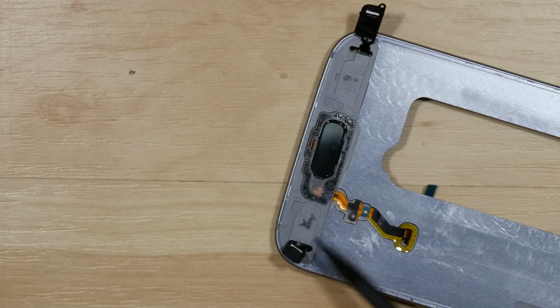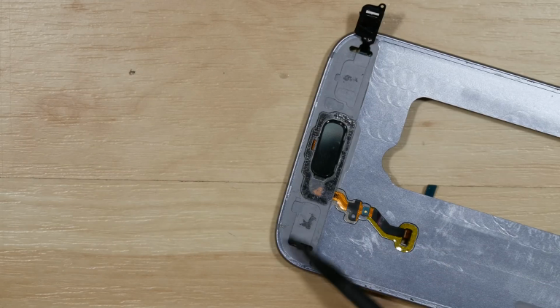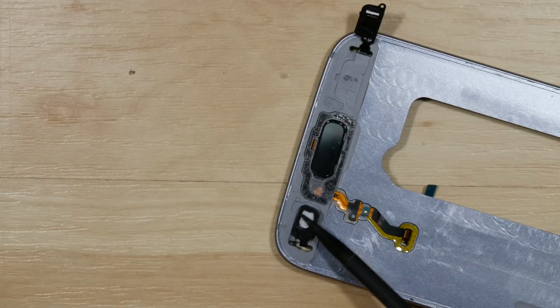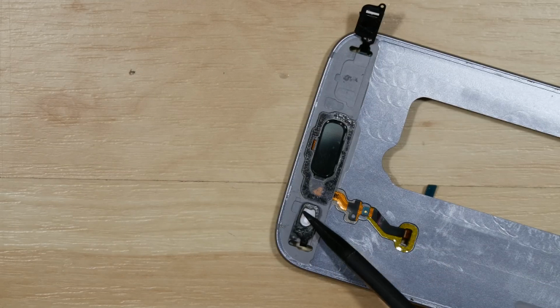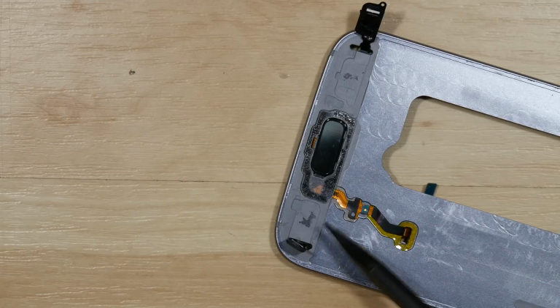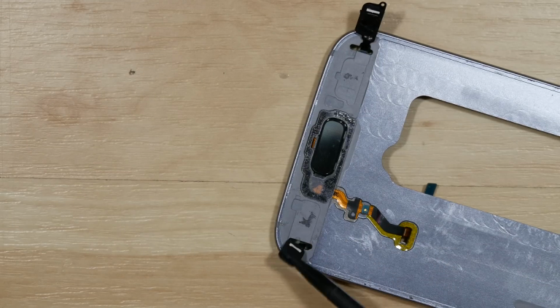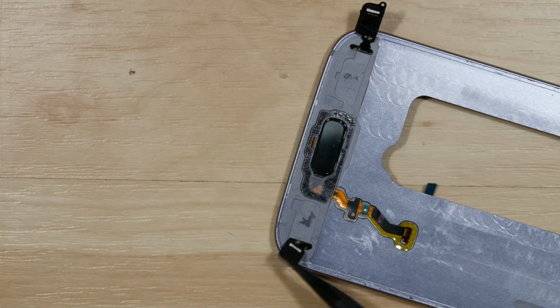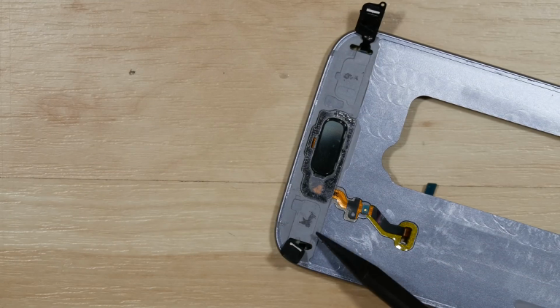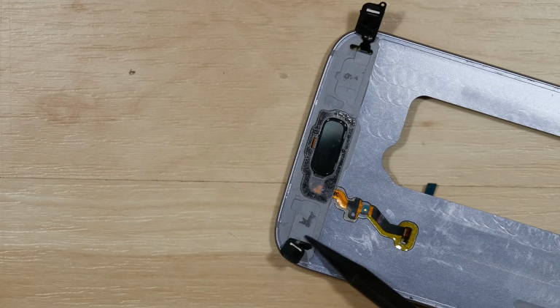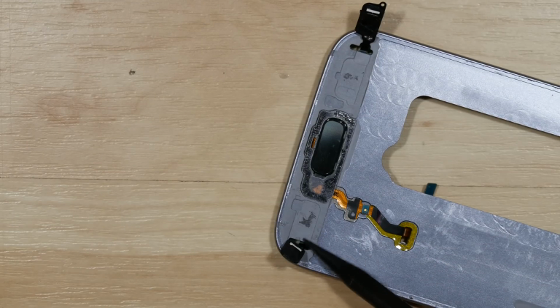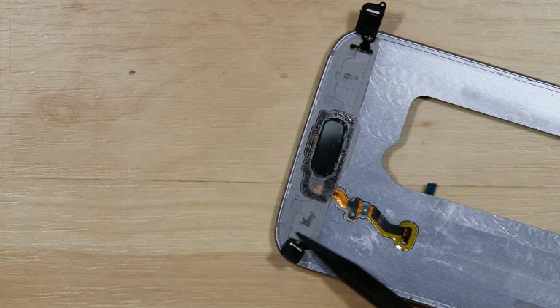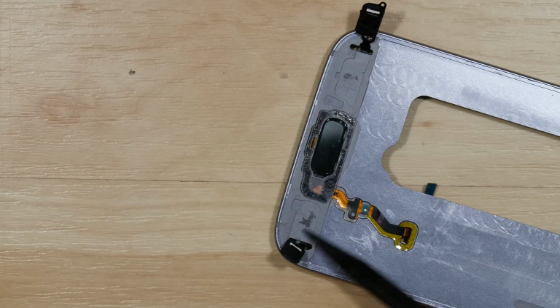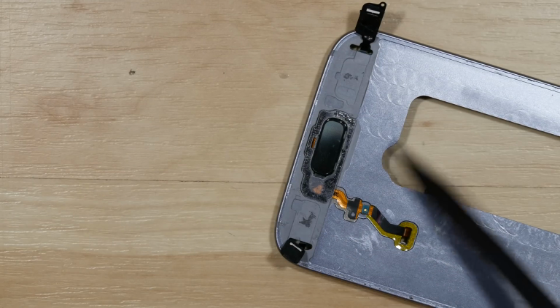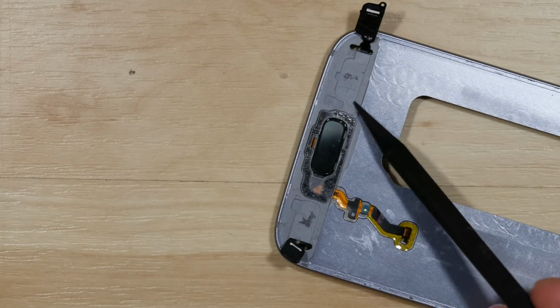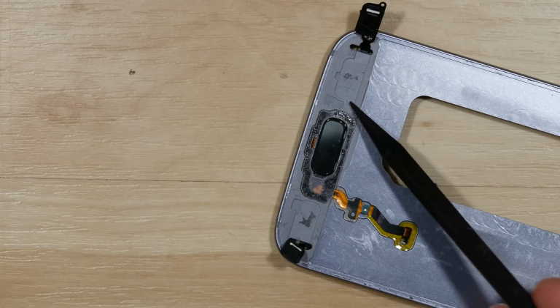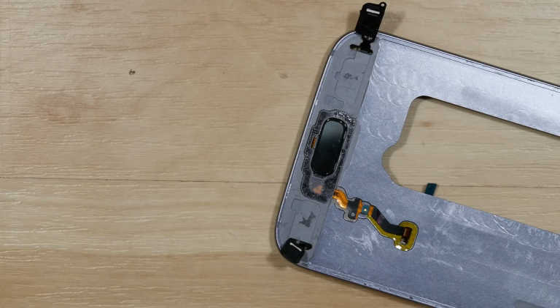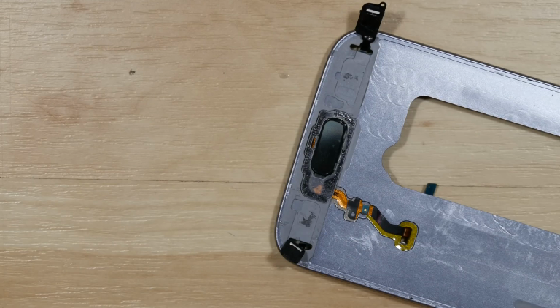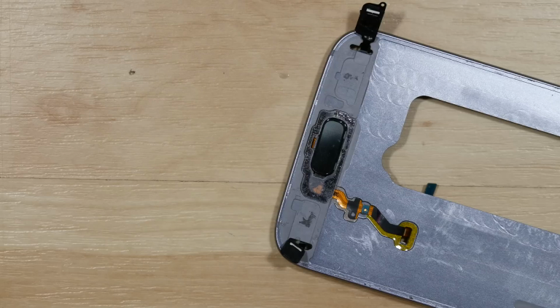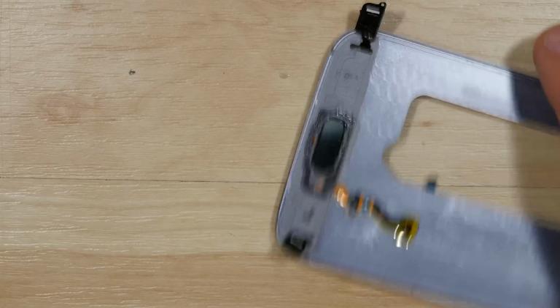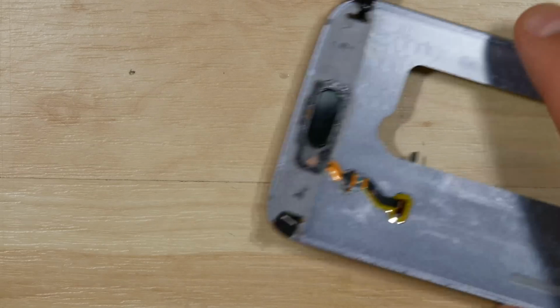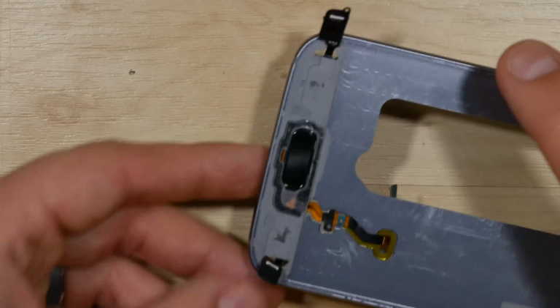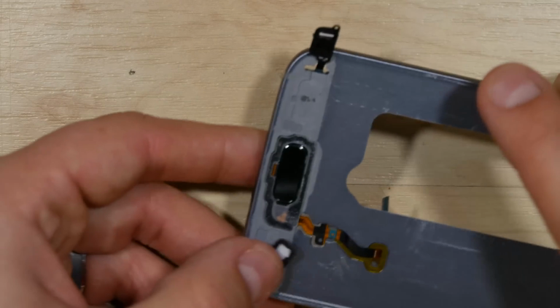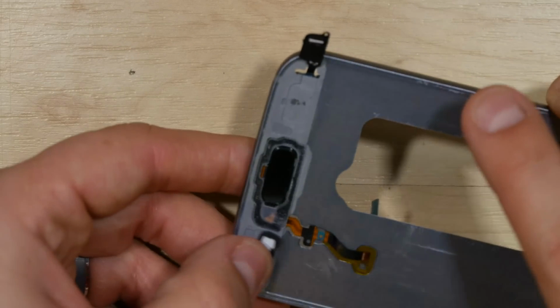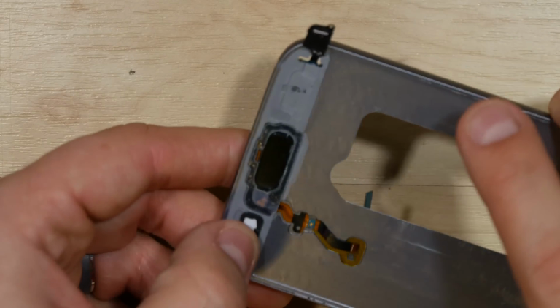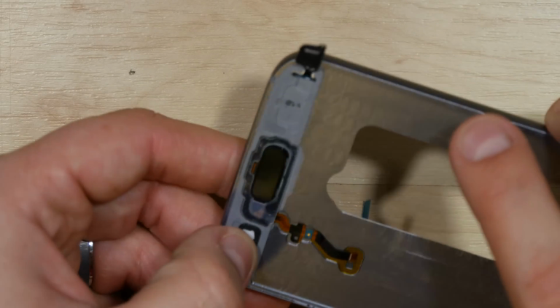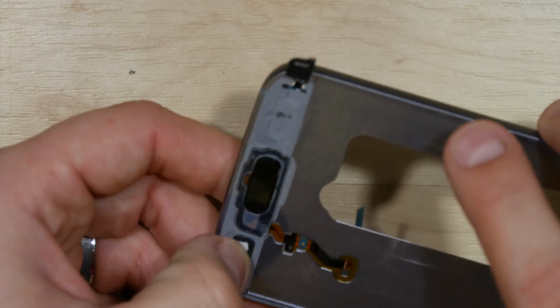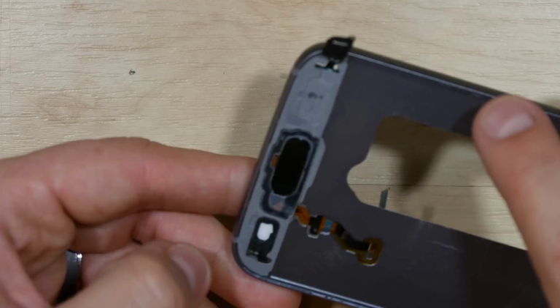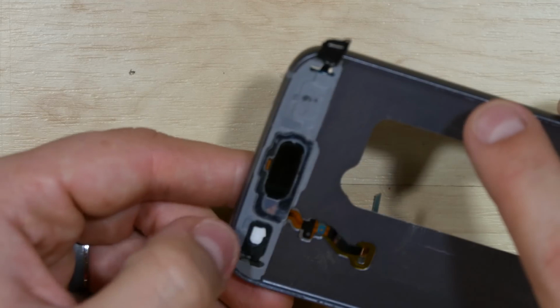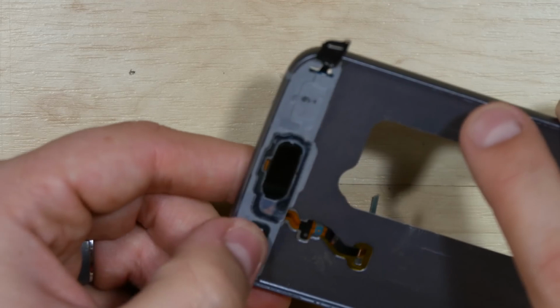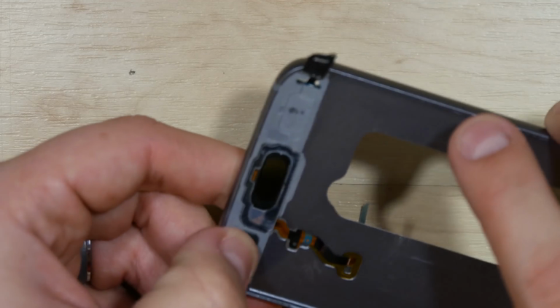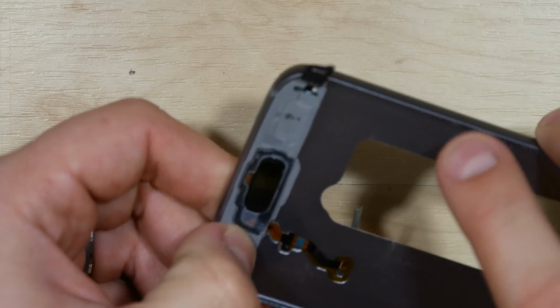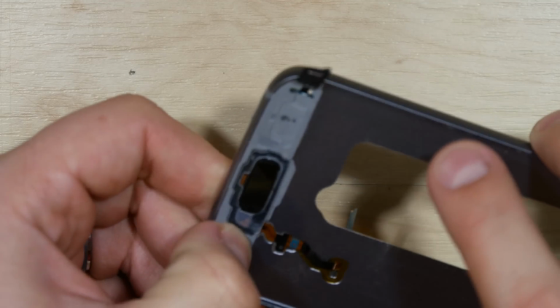Go ahead and fold them over. There should be enough residual adhesive to hold these down. Just make sure you have them in the correct slots — there are a couple of cutouts that fit around the buttons.